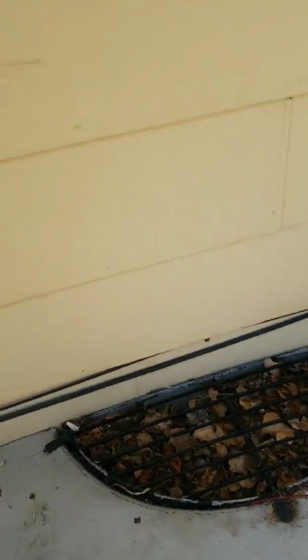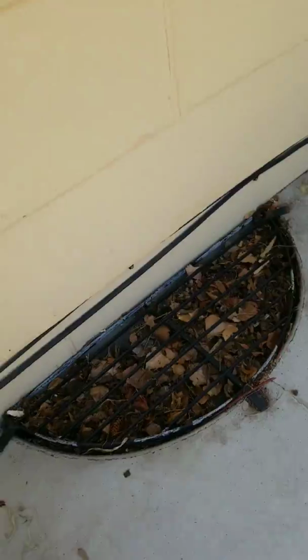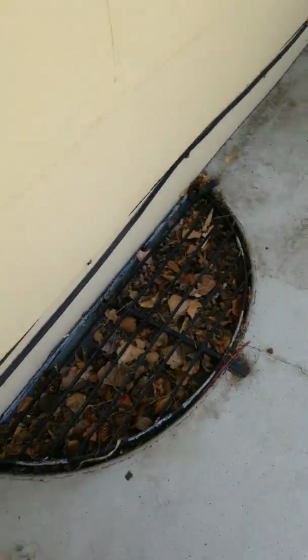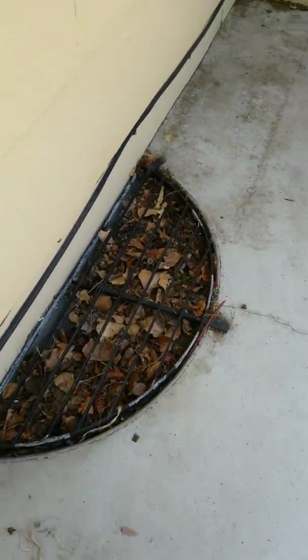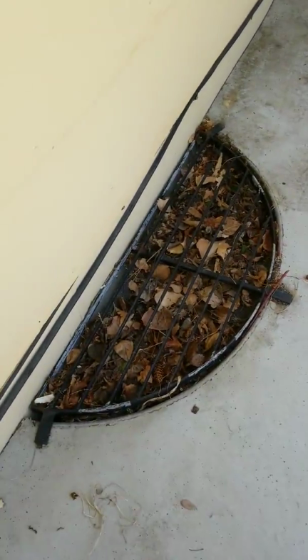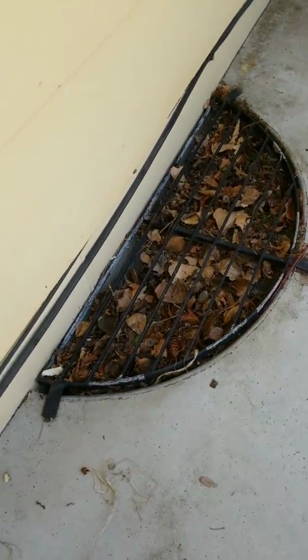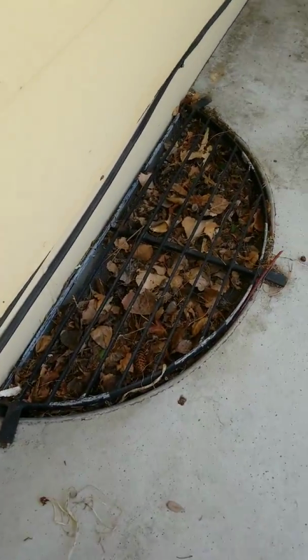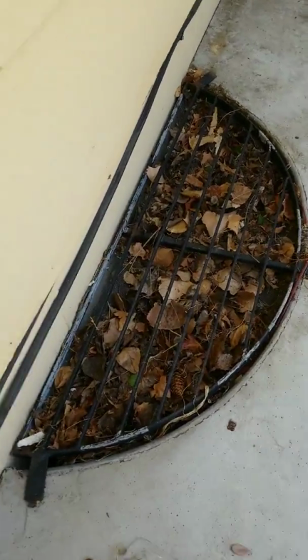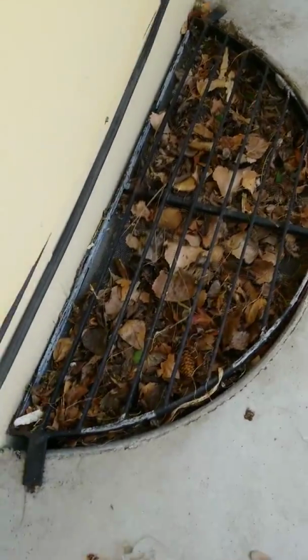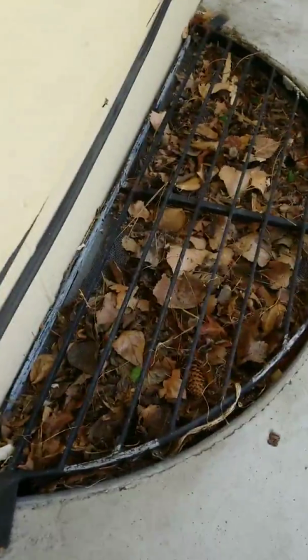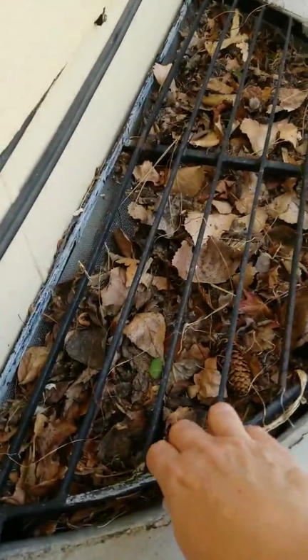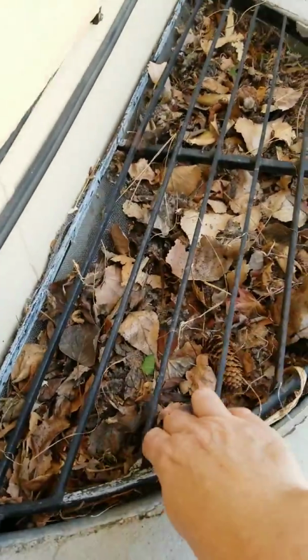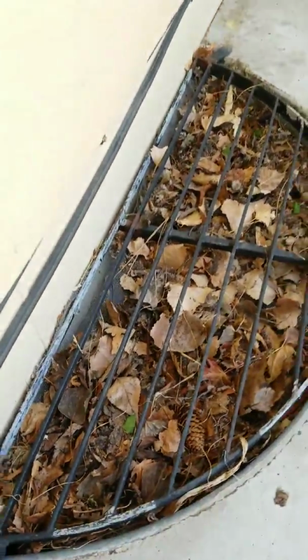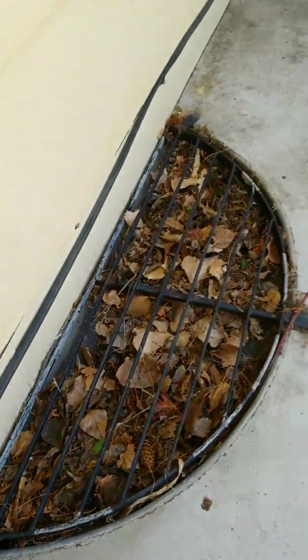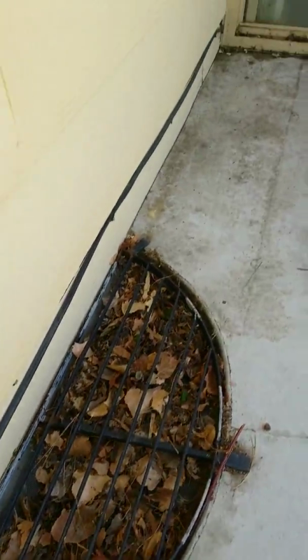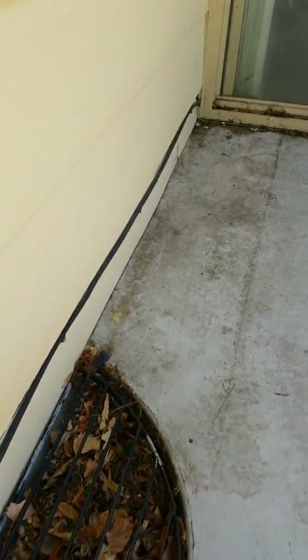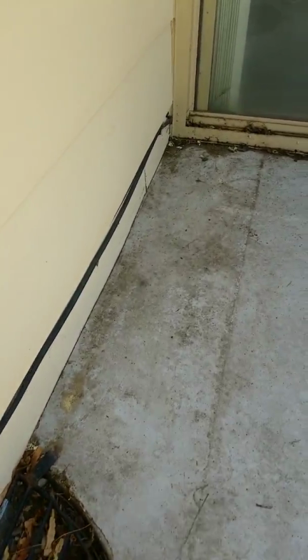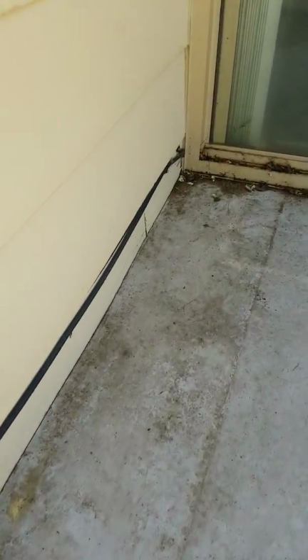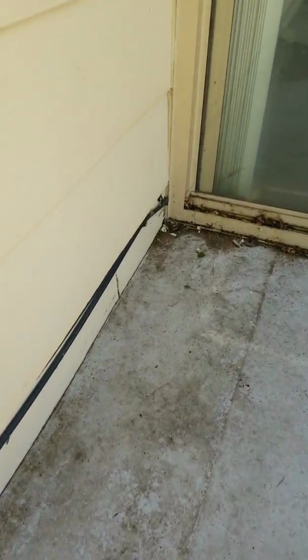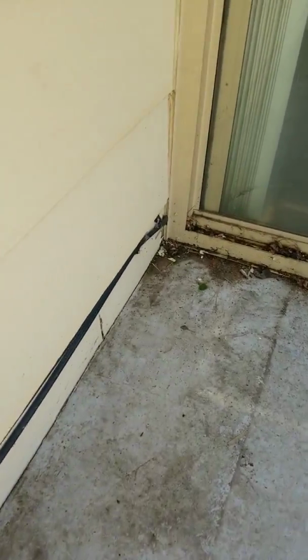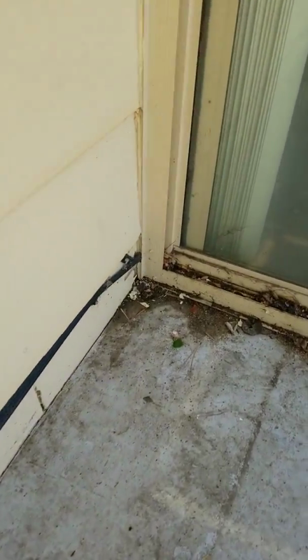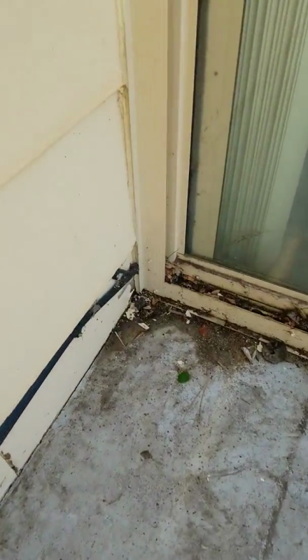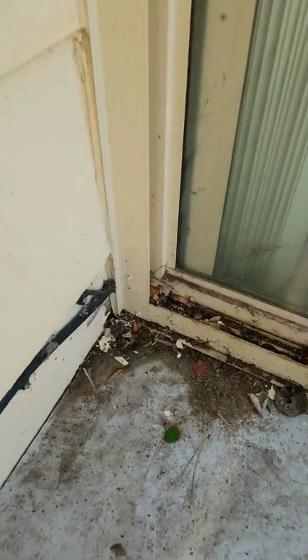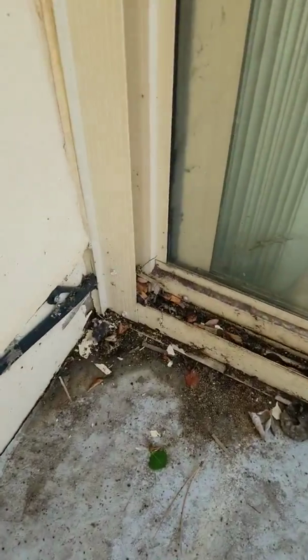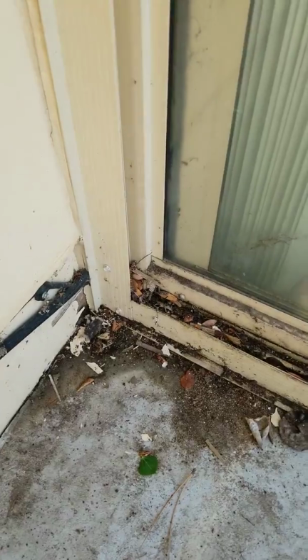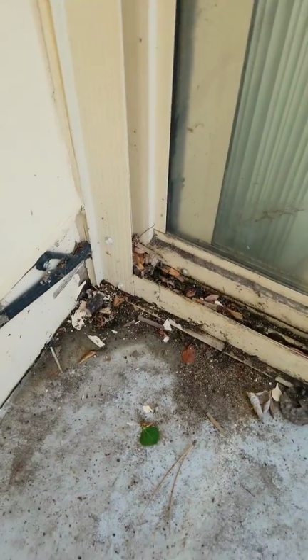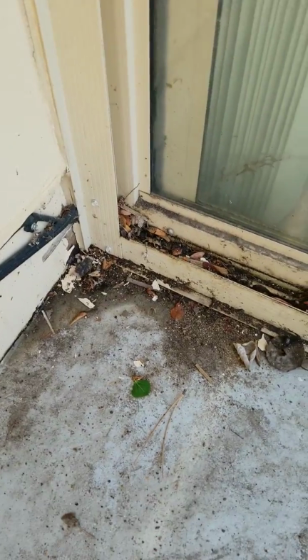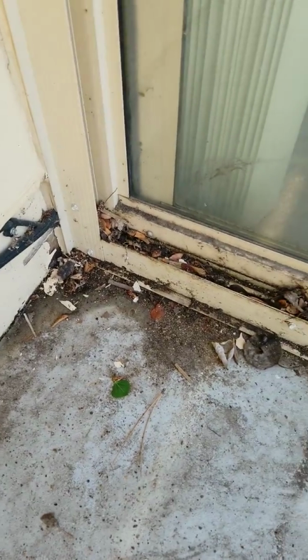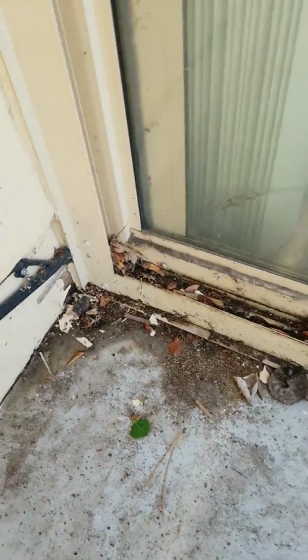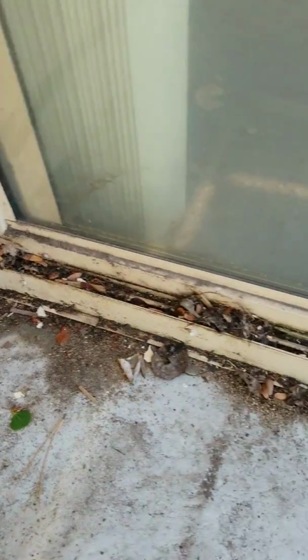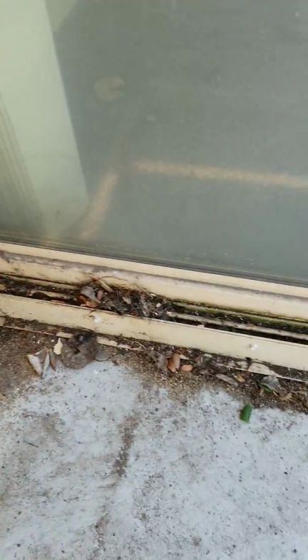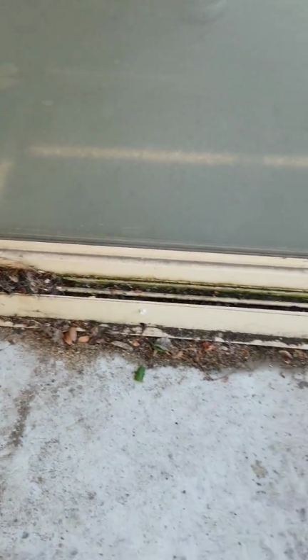Okay, here's that window — it's not full of leaves. This kind of lifts up, there's a screen. And then over in this corner it is still damp; it's not puddled, but it's damp.